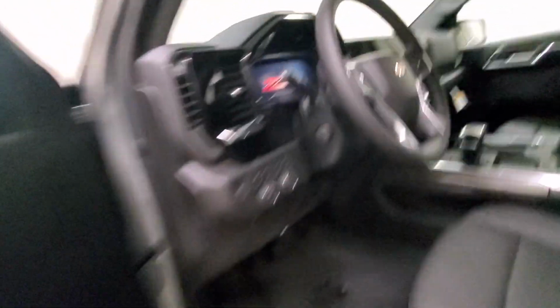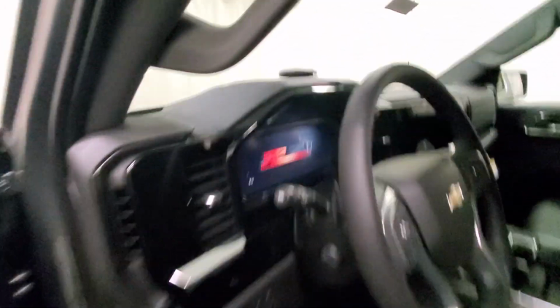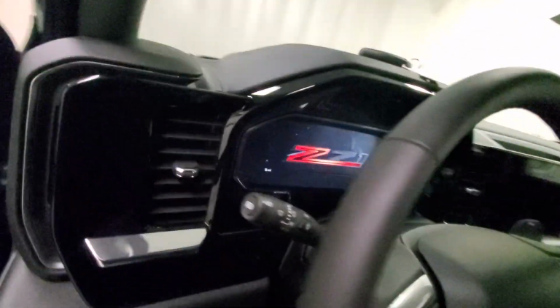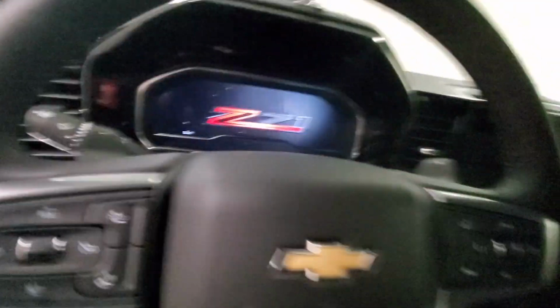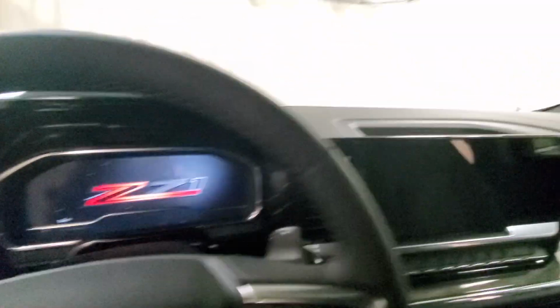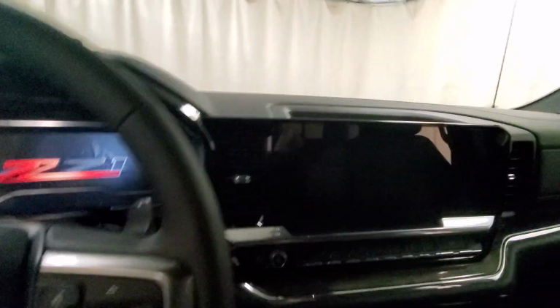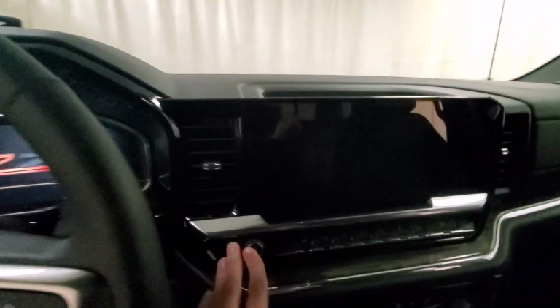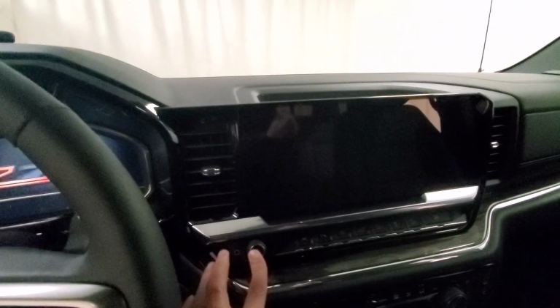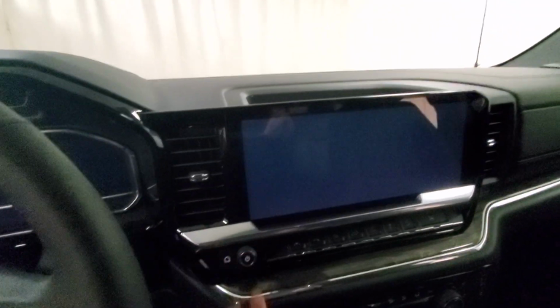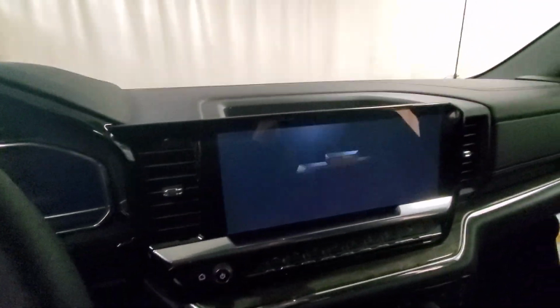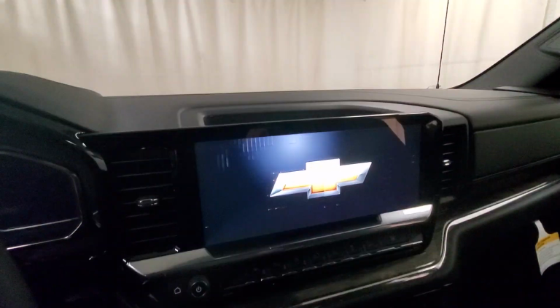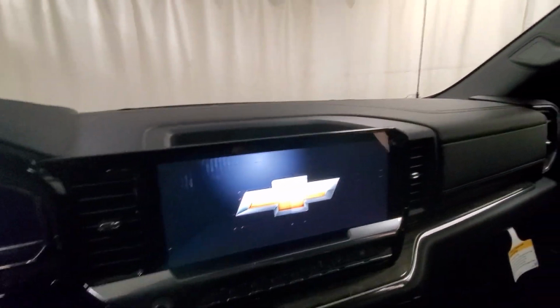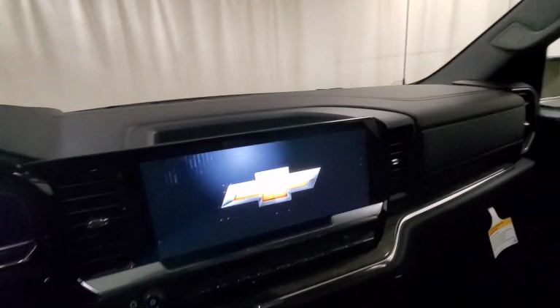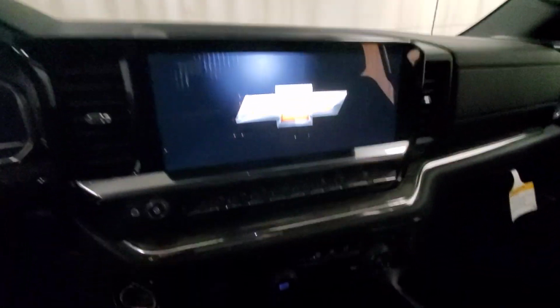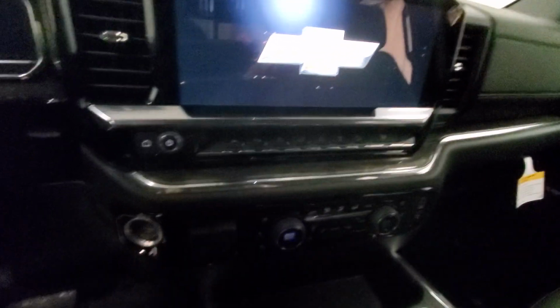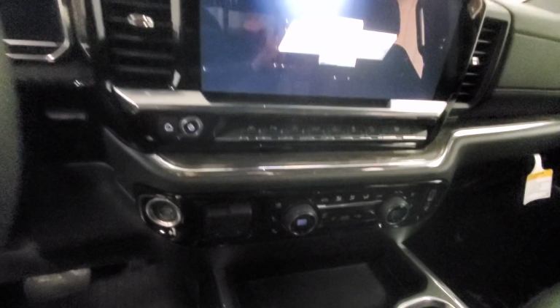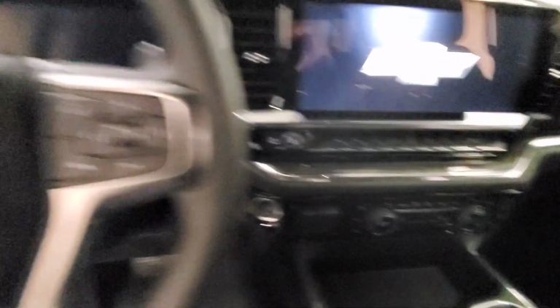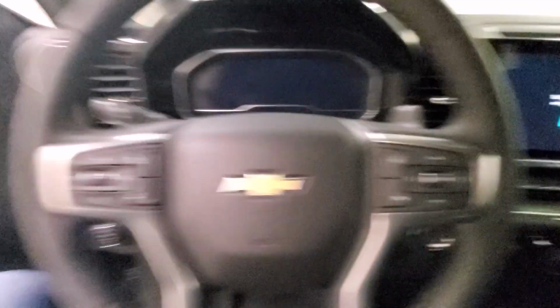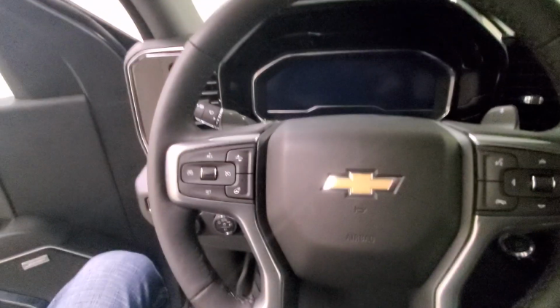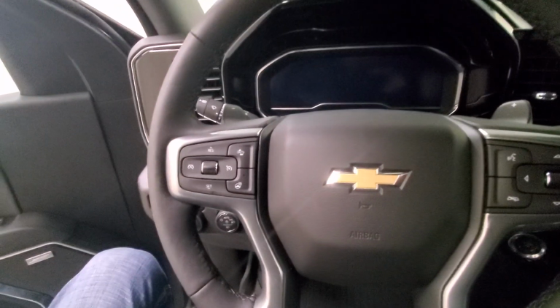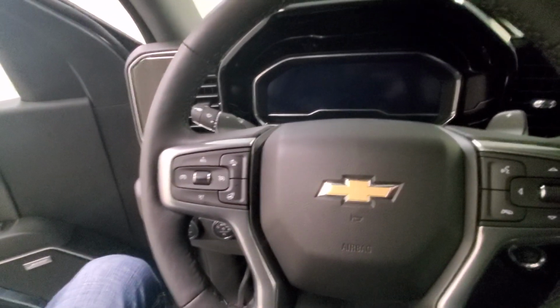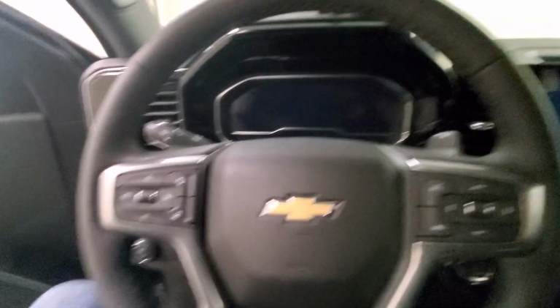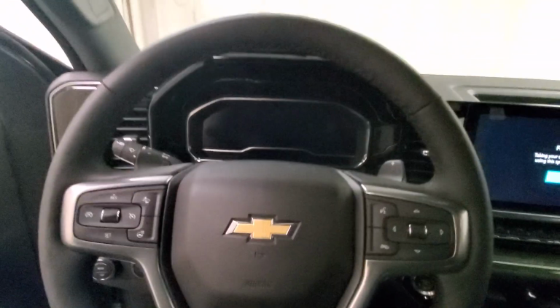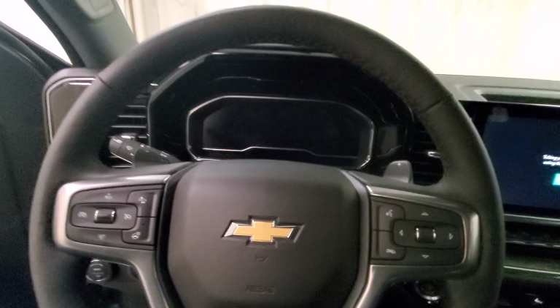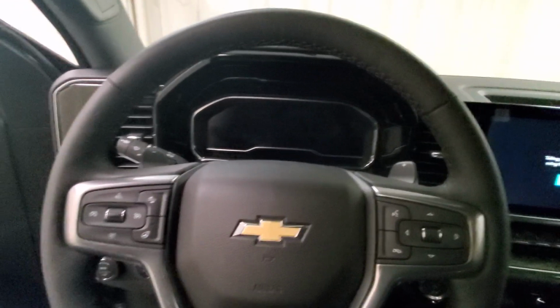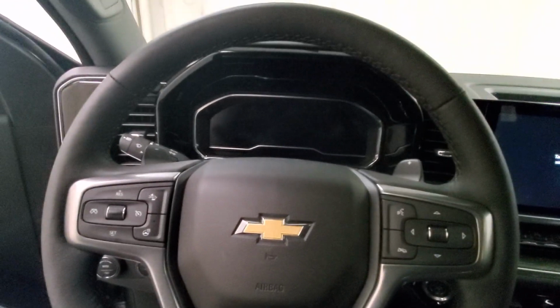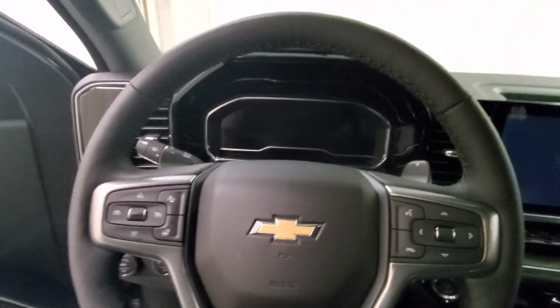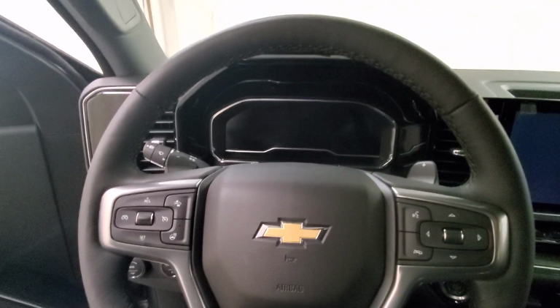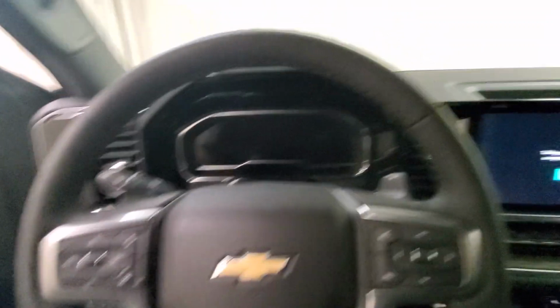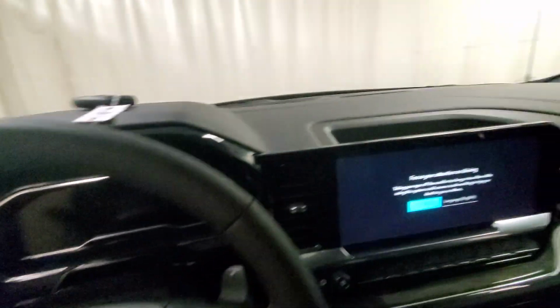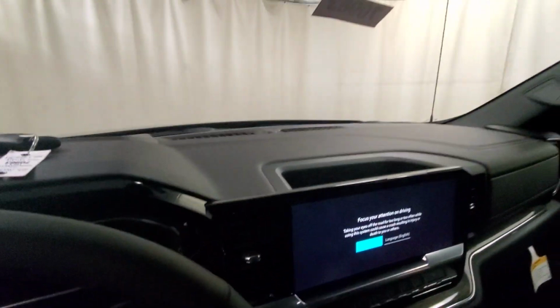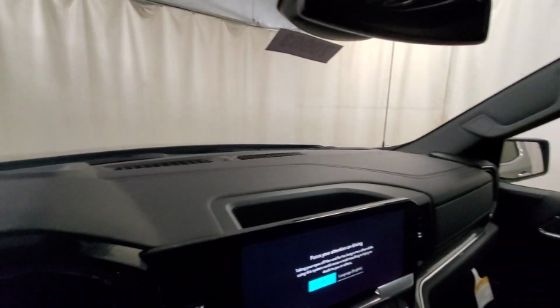On the driver side here, you'll look at this nice big radio screen that we have. This has heated and cooled front seats as well as the heated steering wheel. It also has the convenience package, which gives you things like adaptive cruise control. We have a super nice truck.